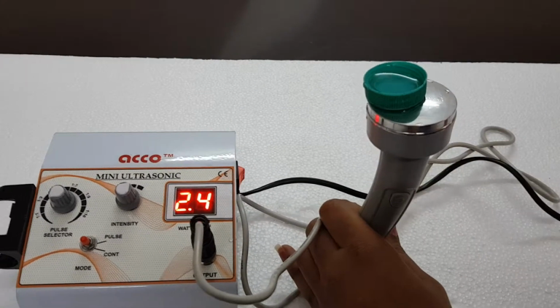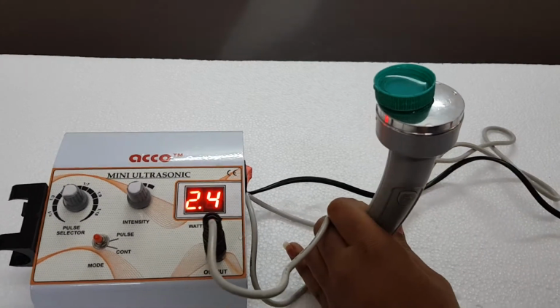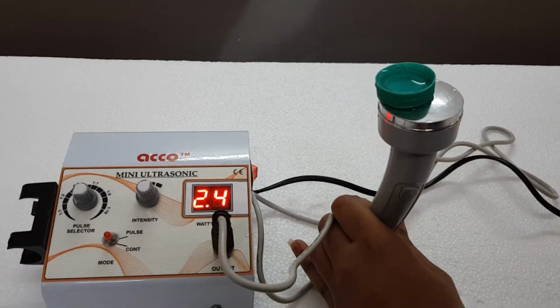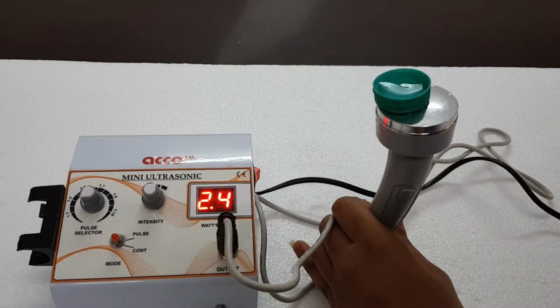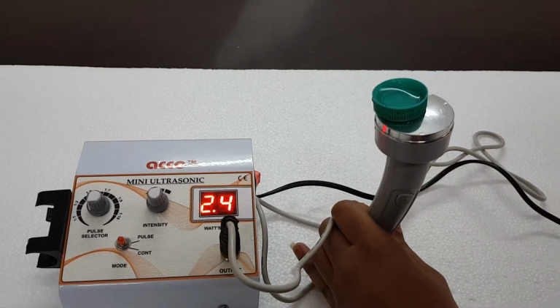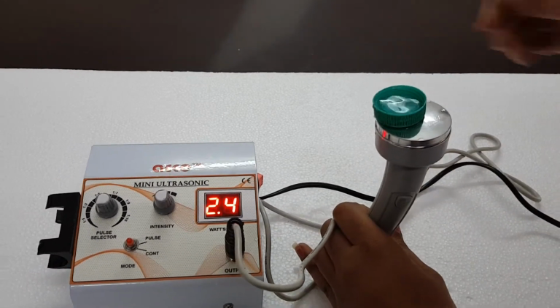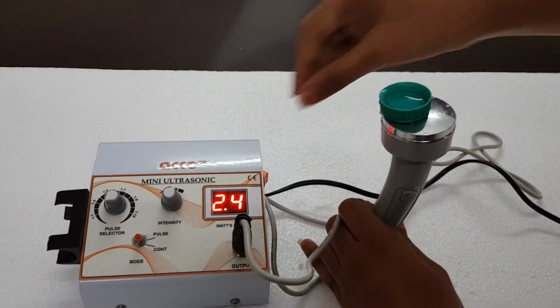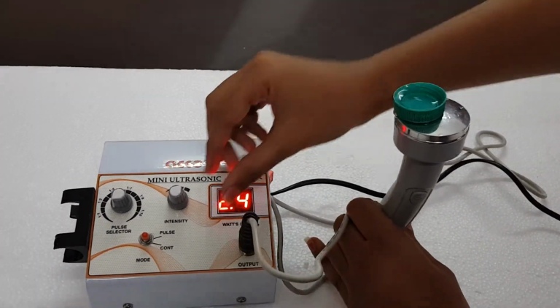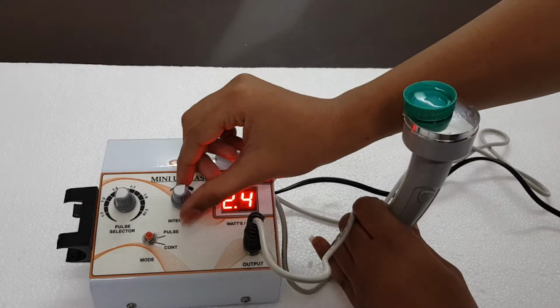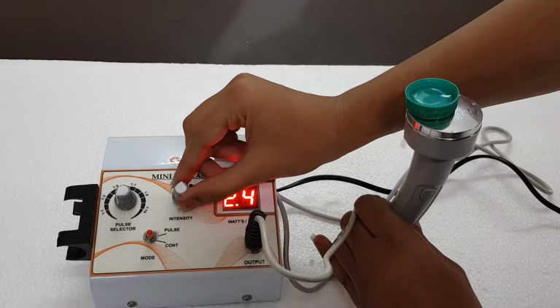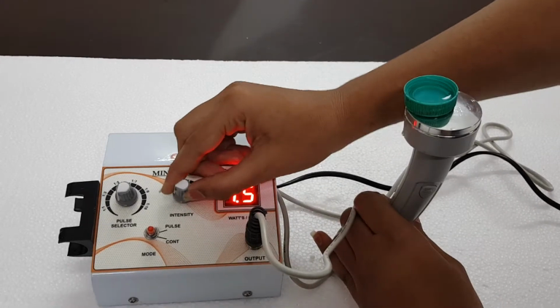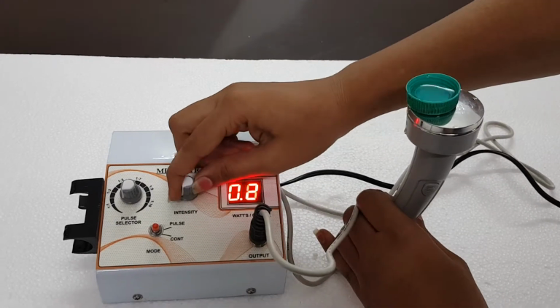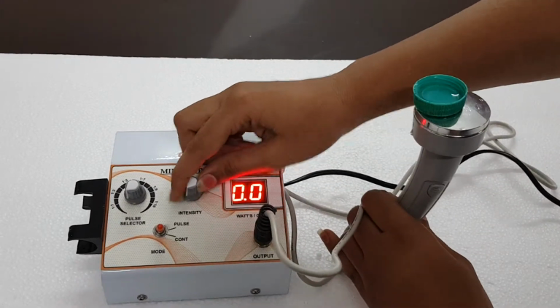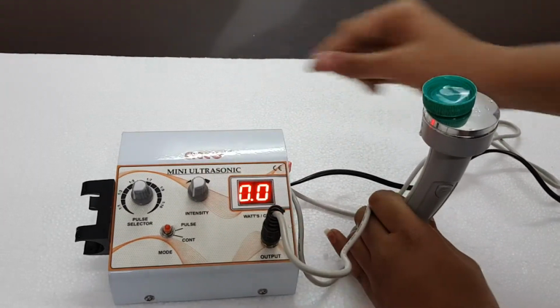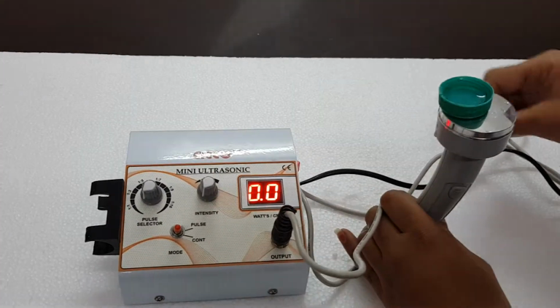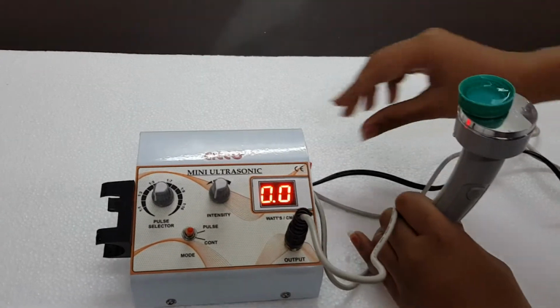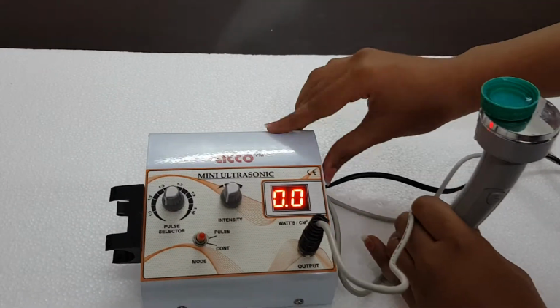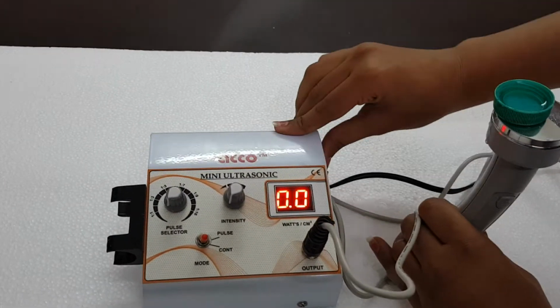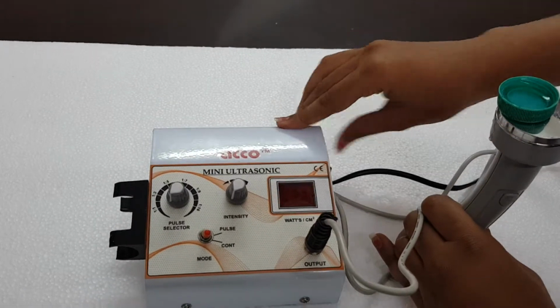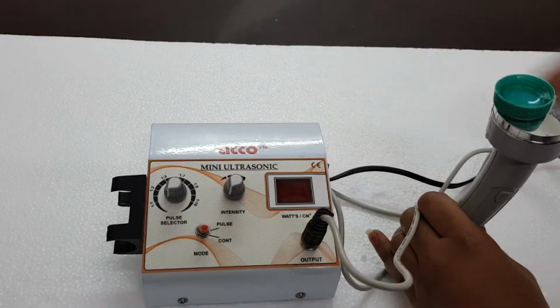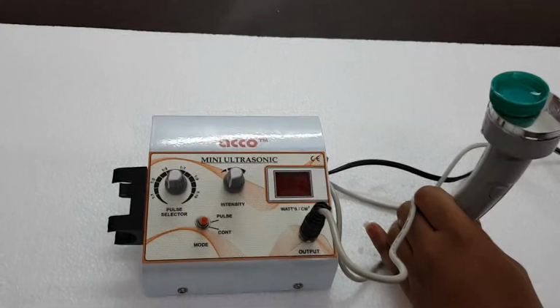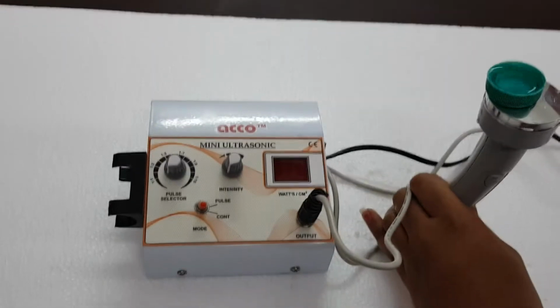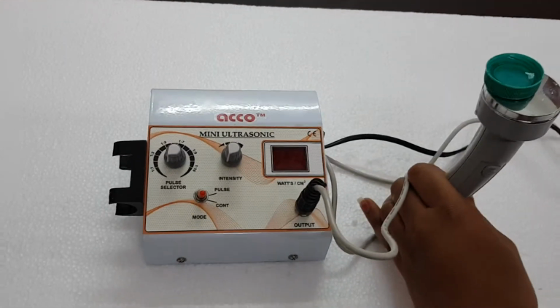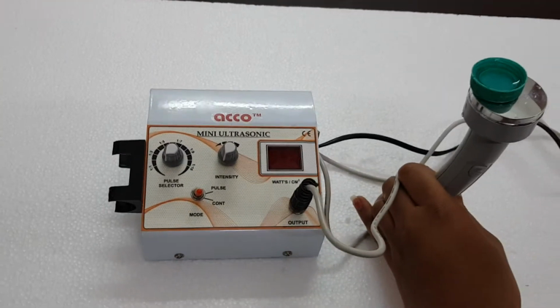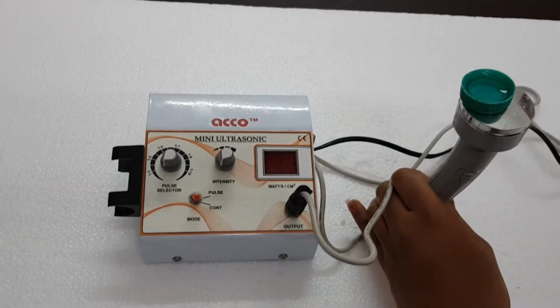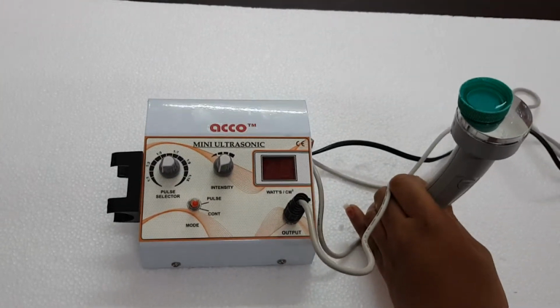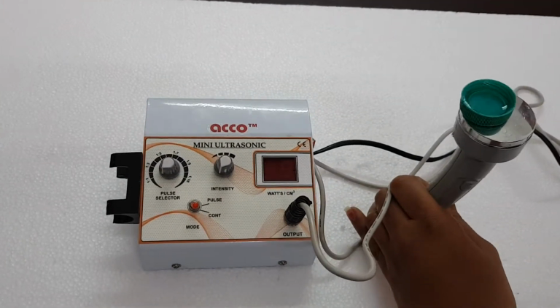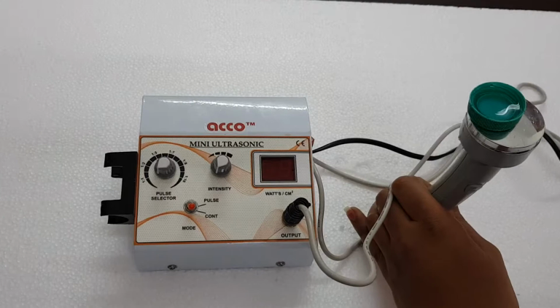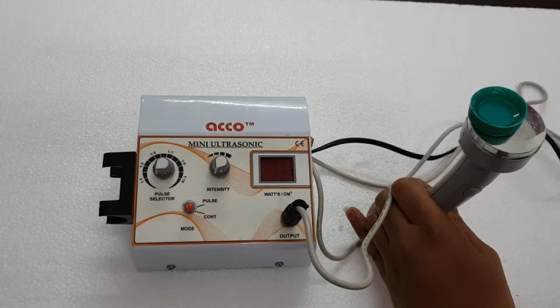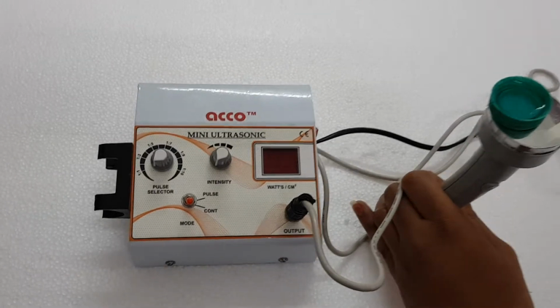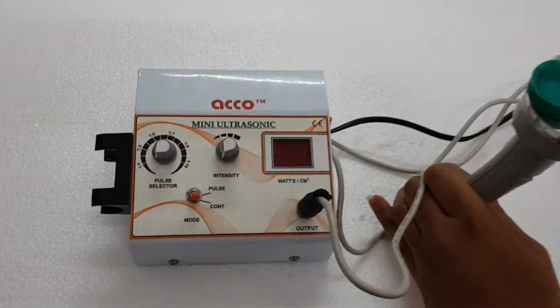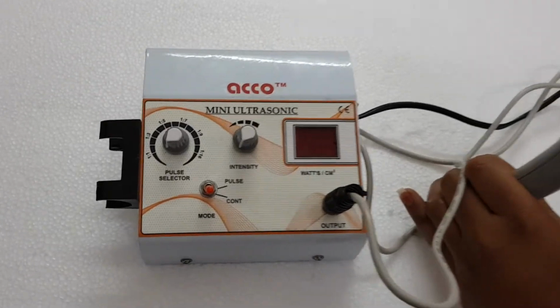After treatment is completed, make the intensity knob at 0 and switch off the machine. The demo is completed. Thank you.